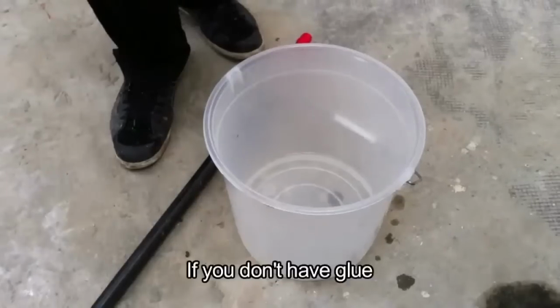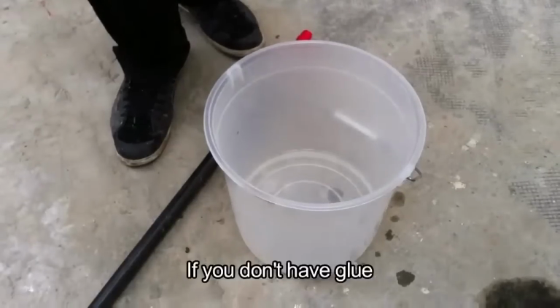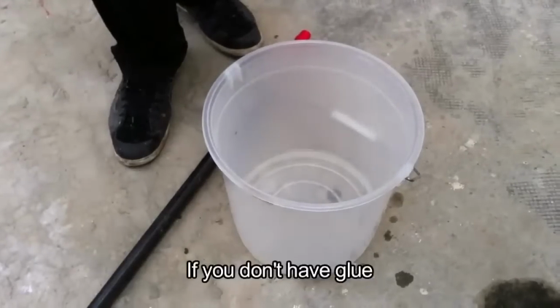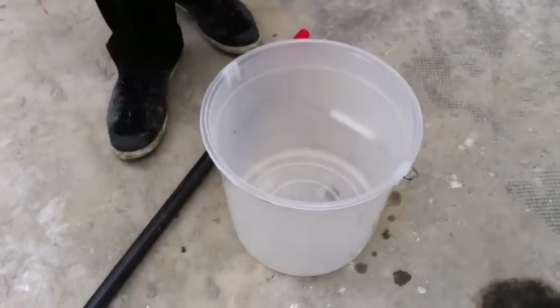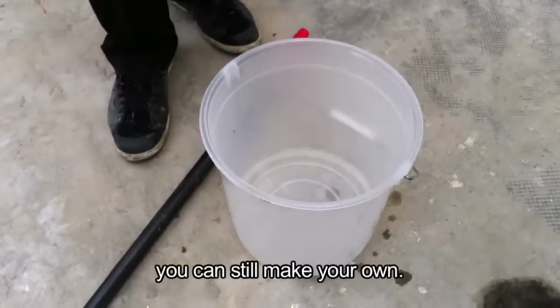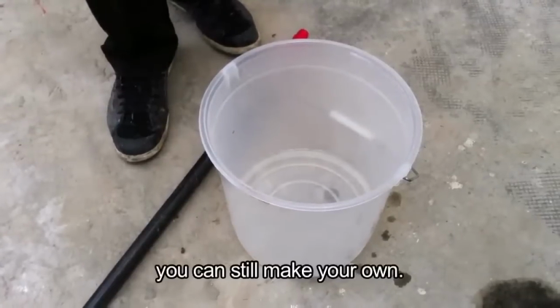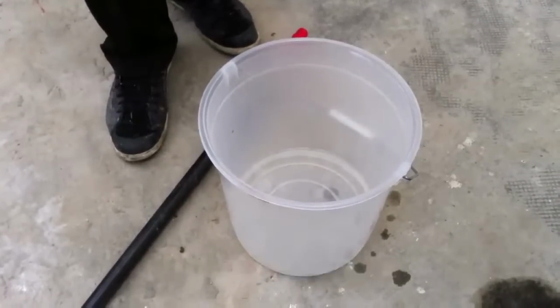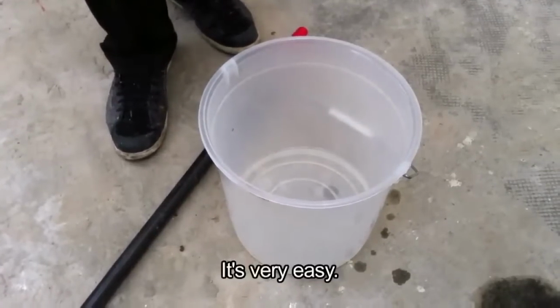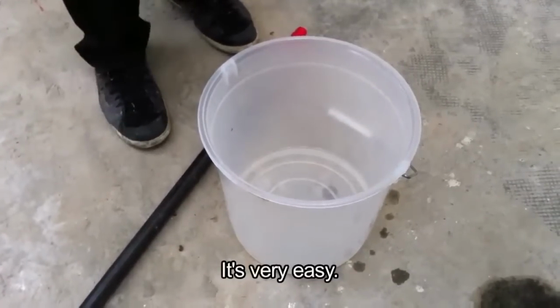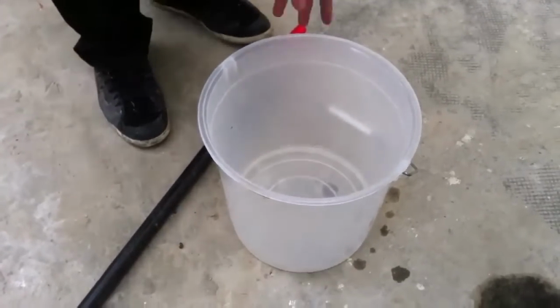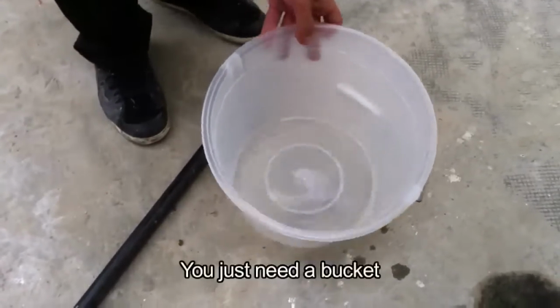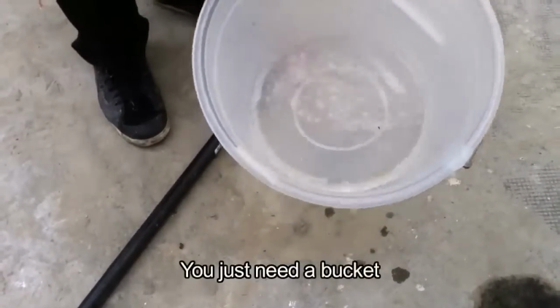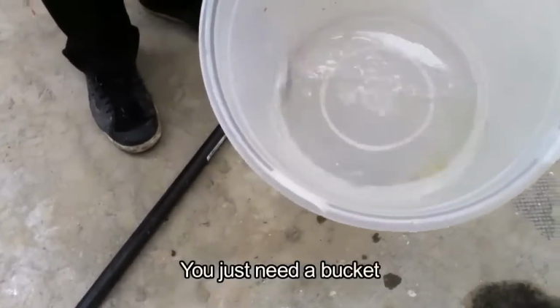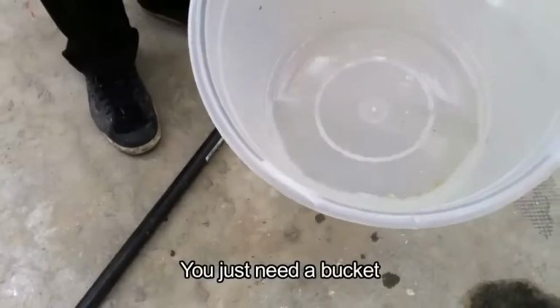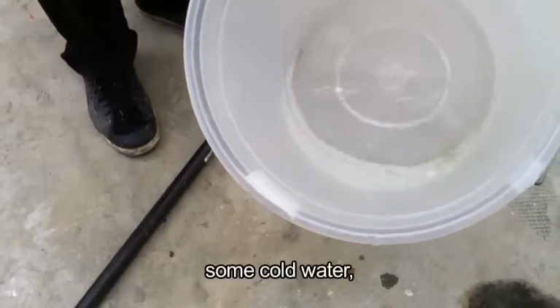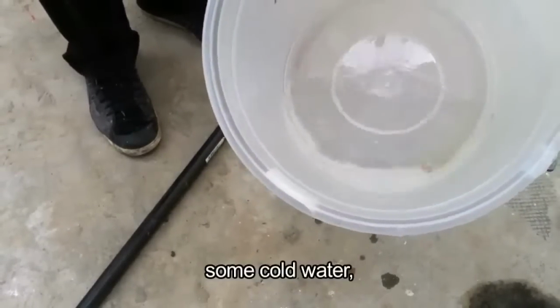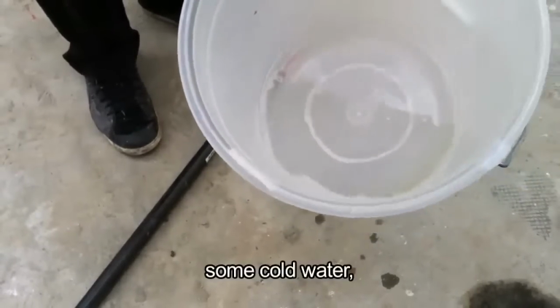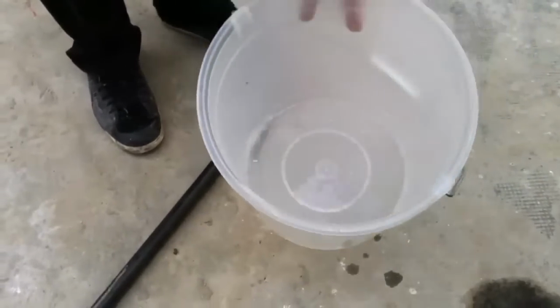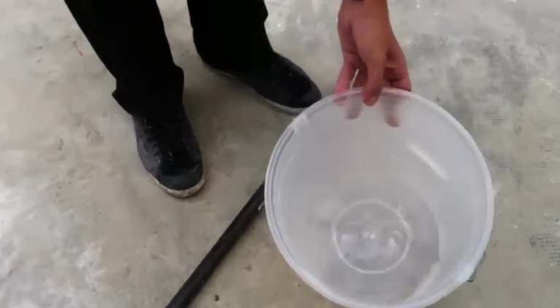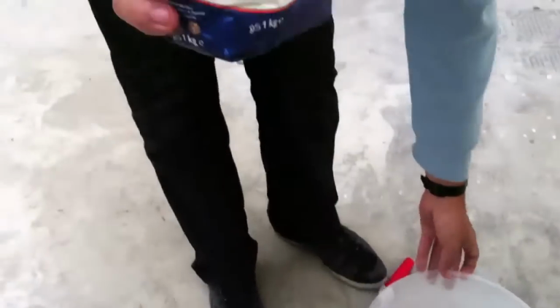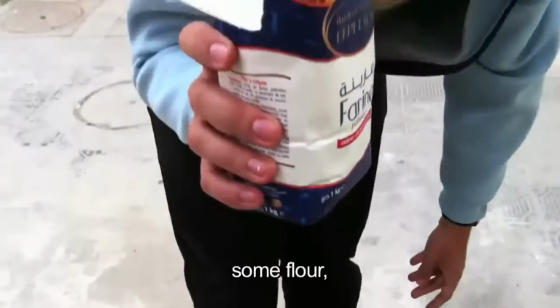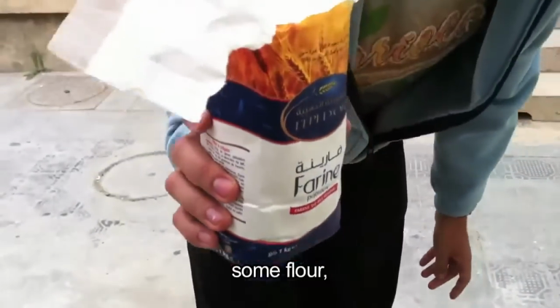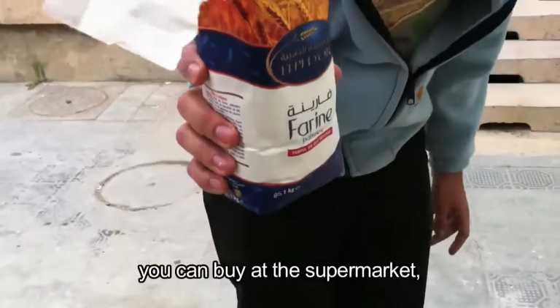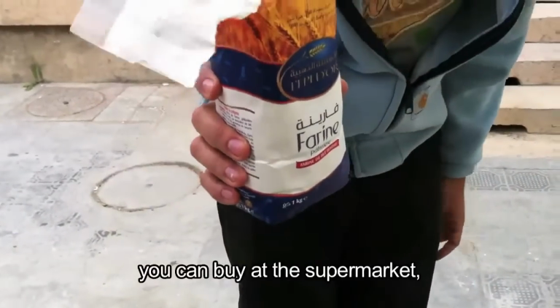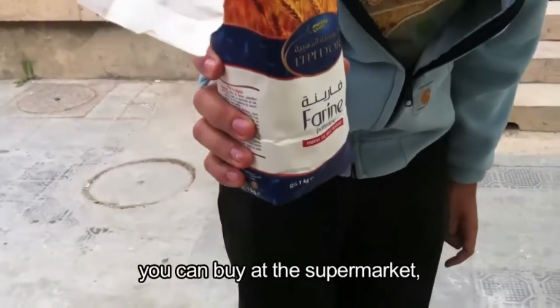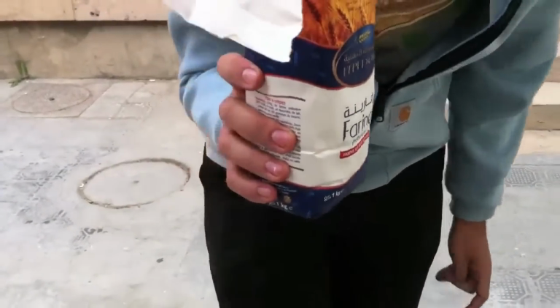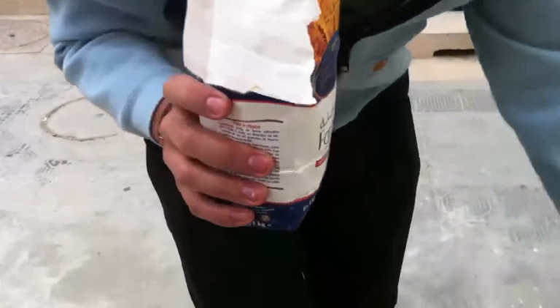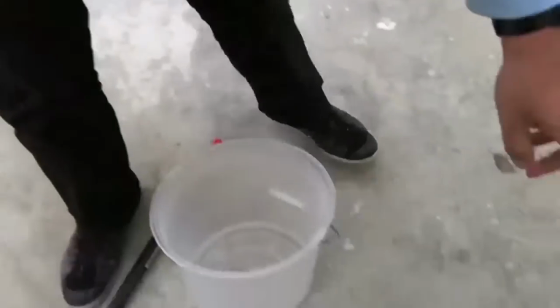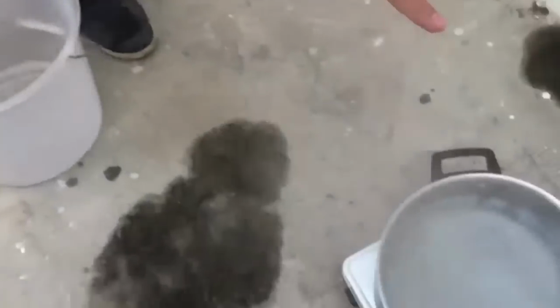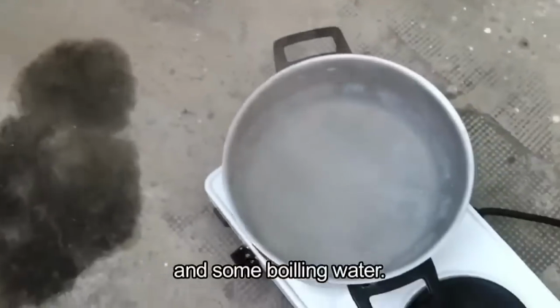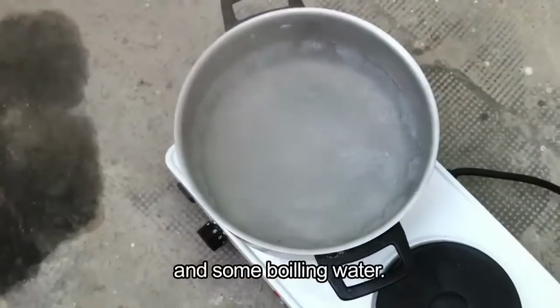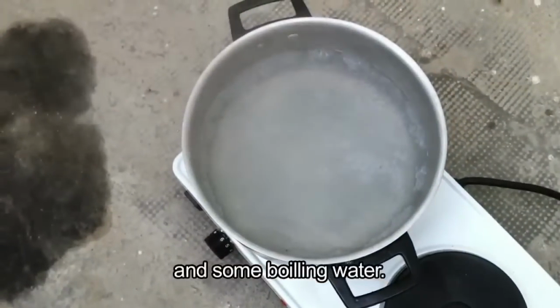If you don't have glue, you can still make your own. It's very easy. You just need a bucket, some cold water, some flour you can buy at the supermarket, and some boiling water.